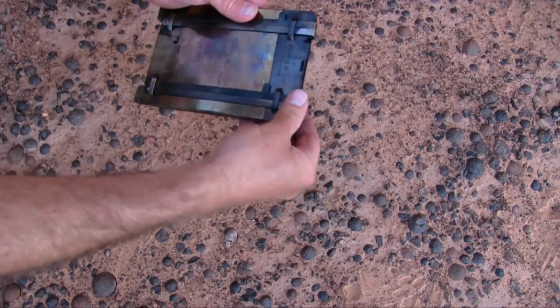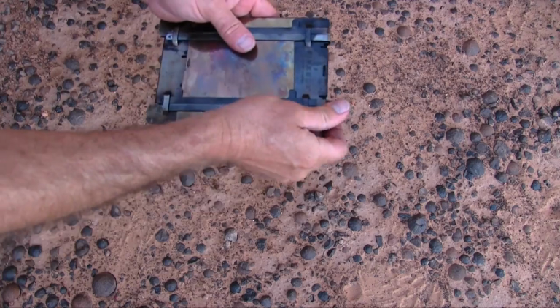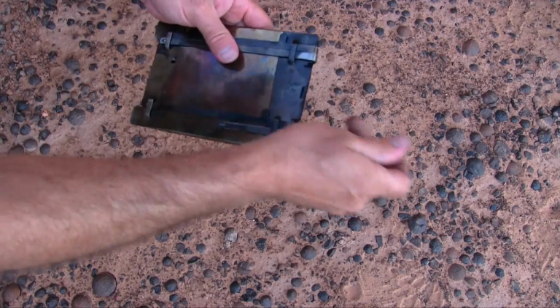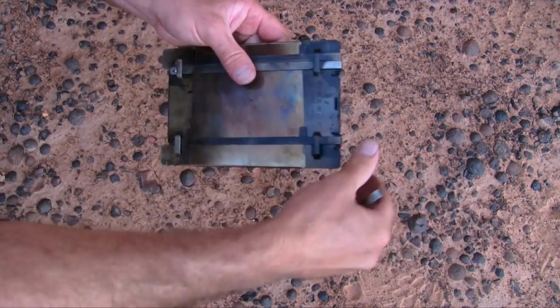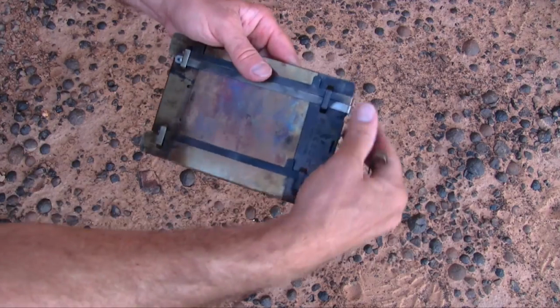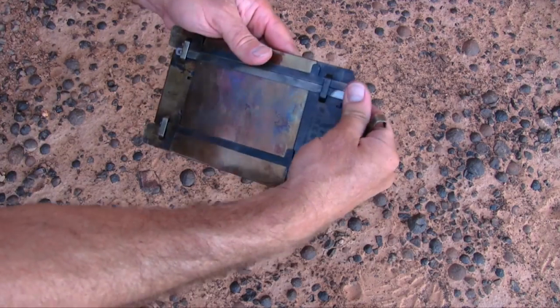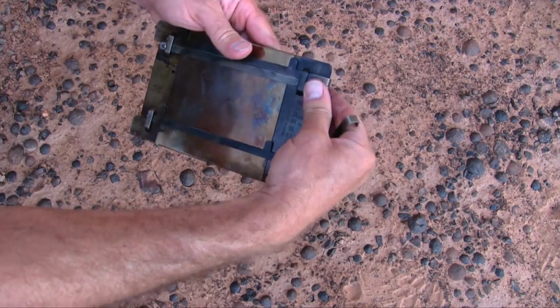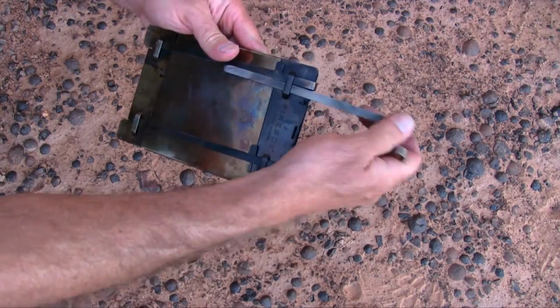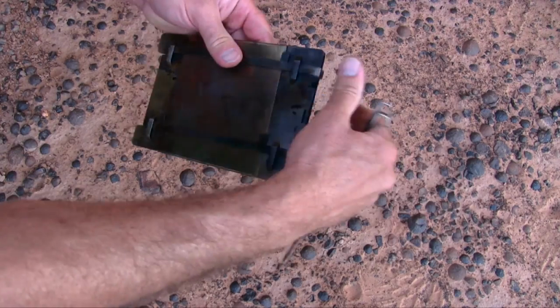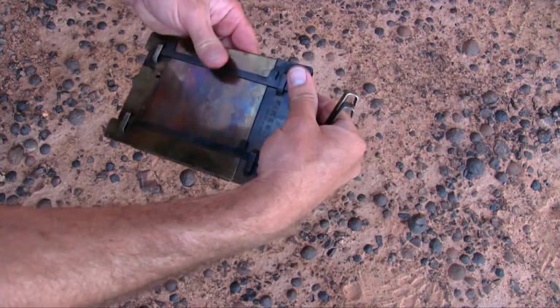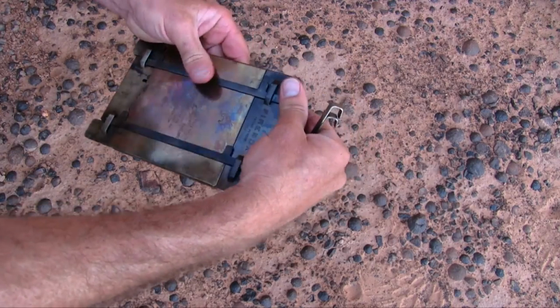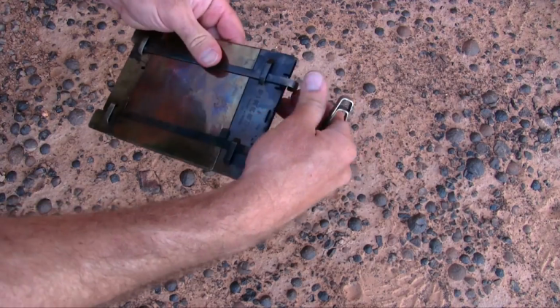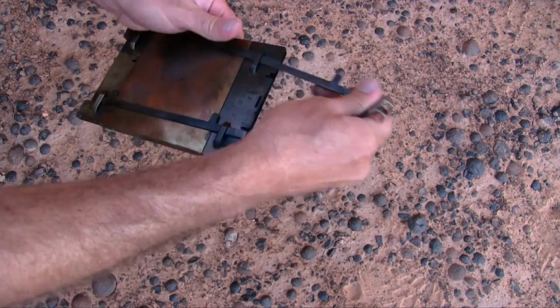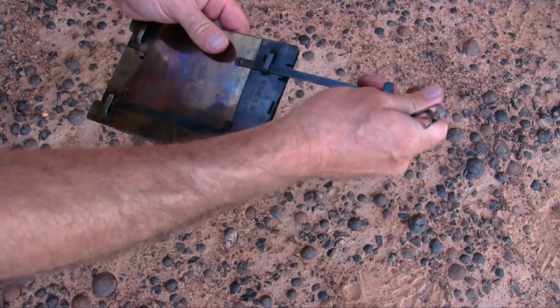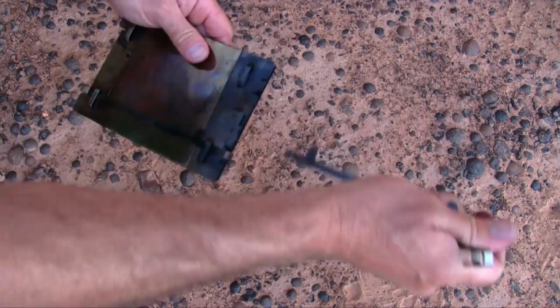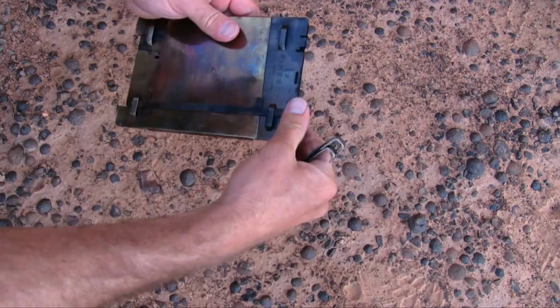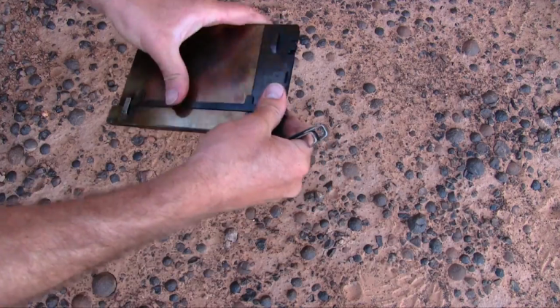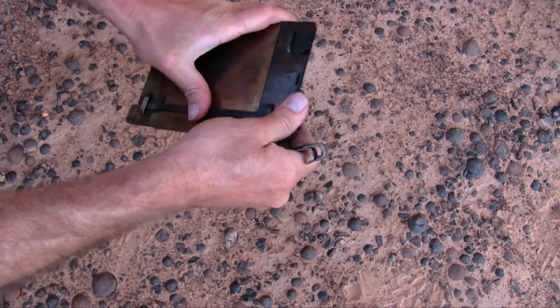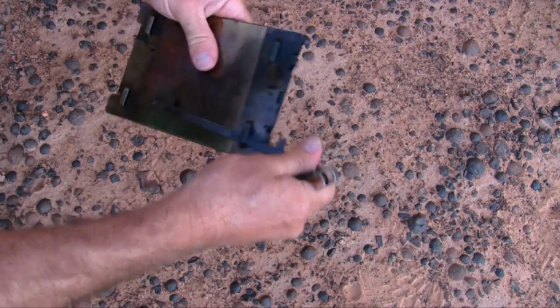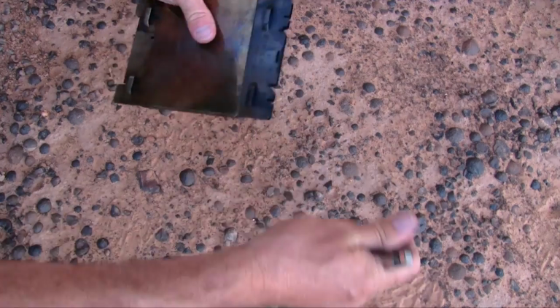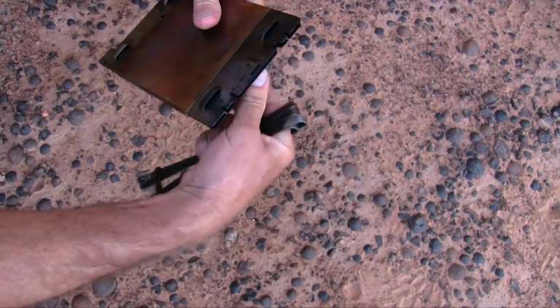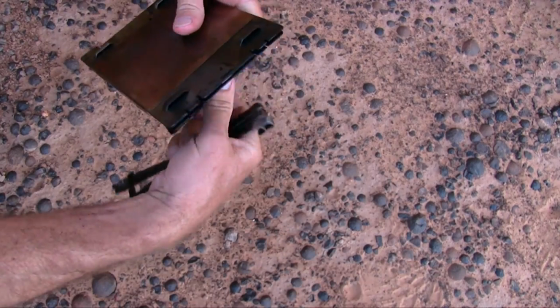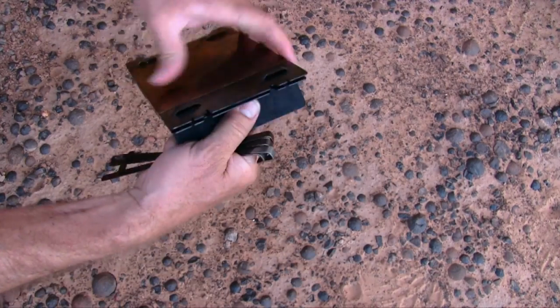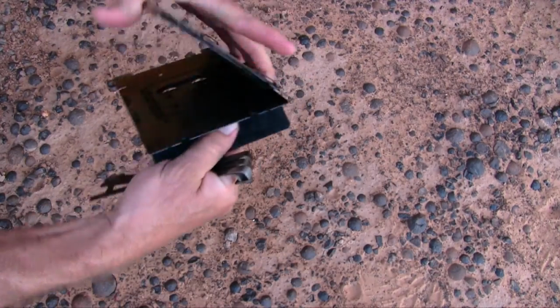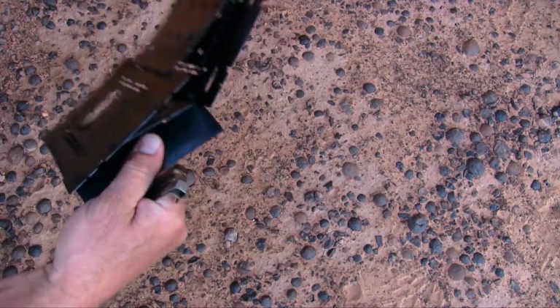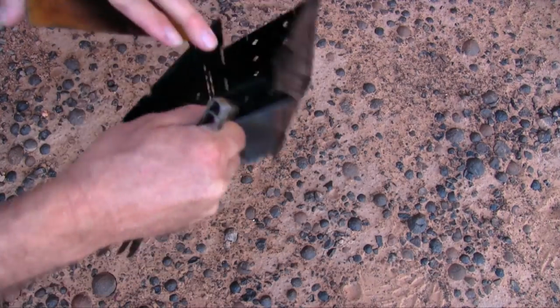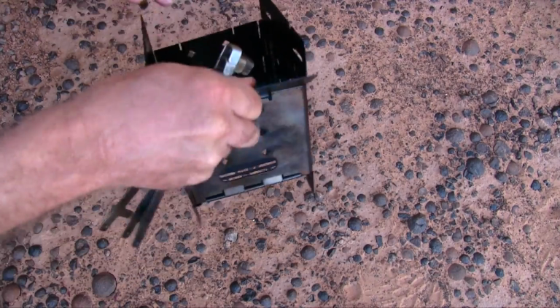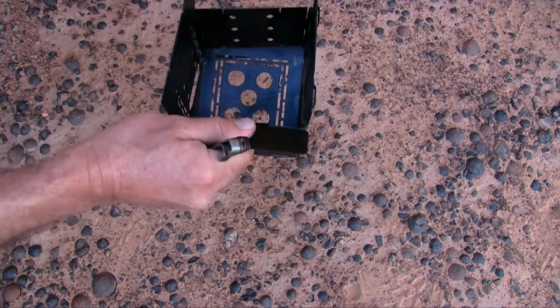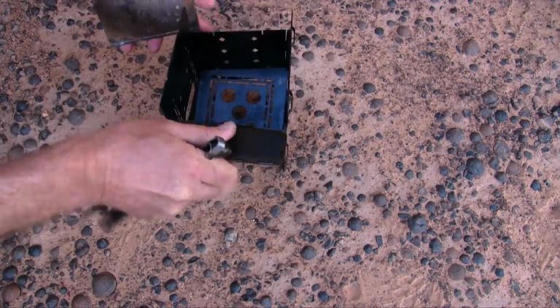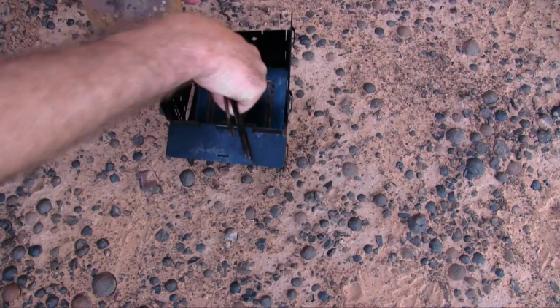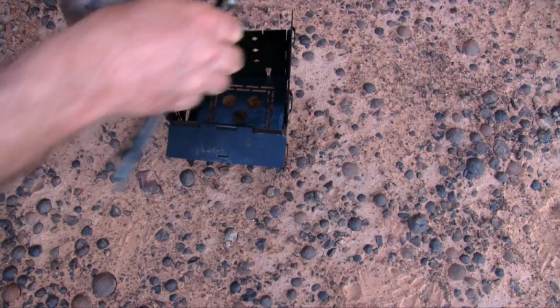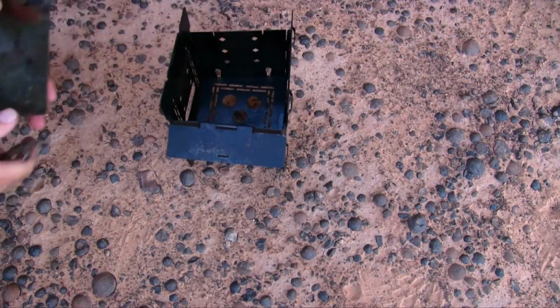We're going to try to make nachos tonight. Let's go ahead and set up the firebox. I'm going to do it with mesquite charcoal again.